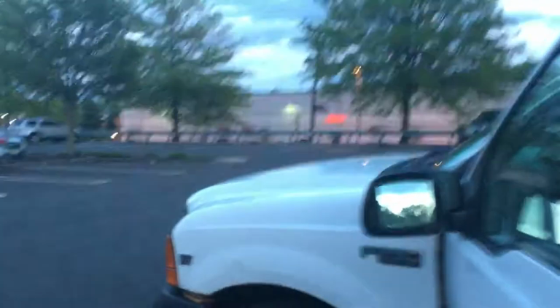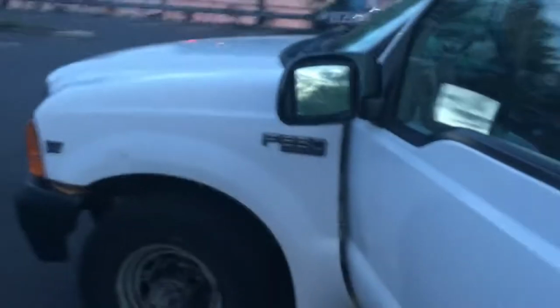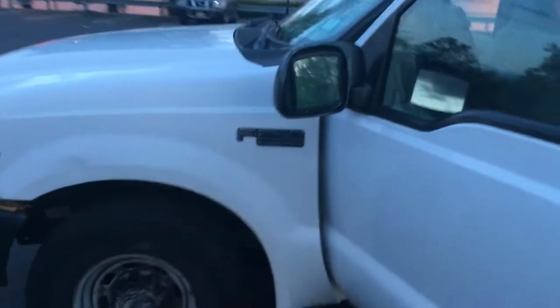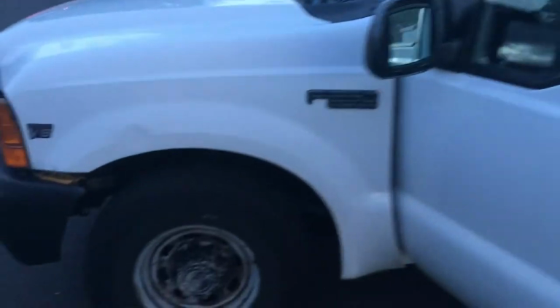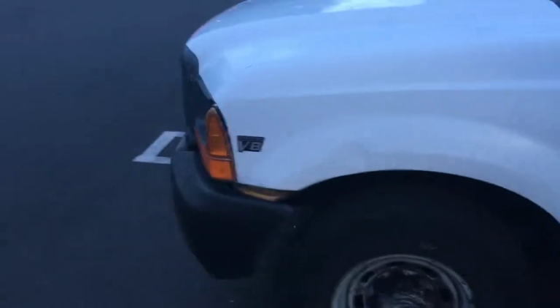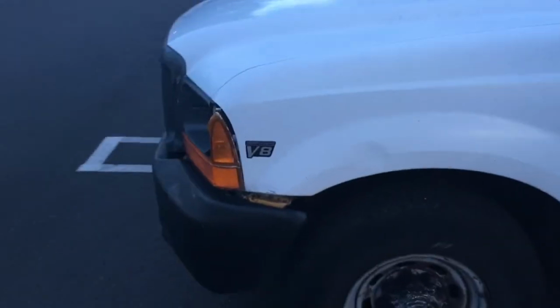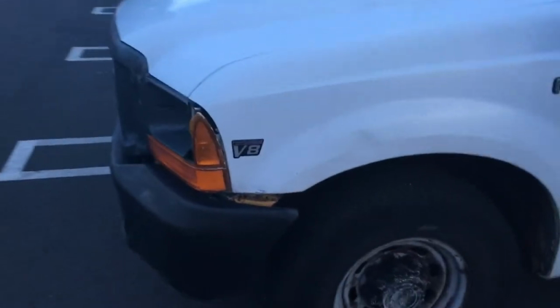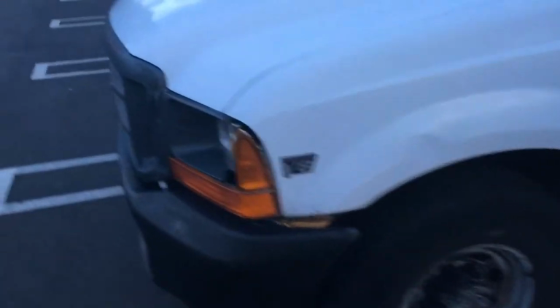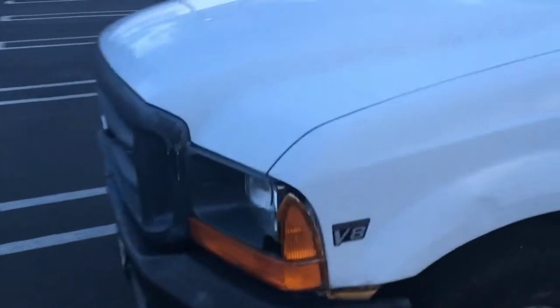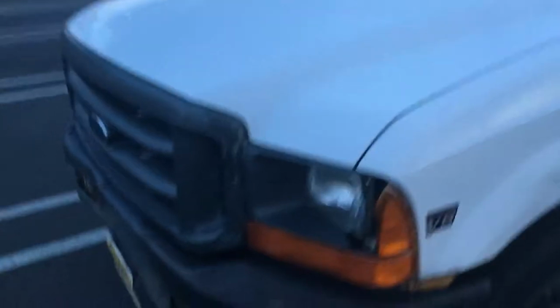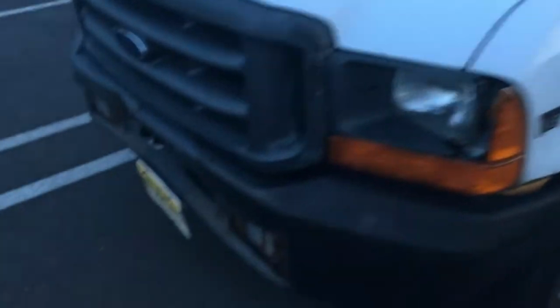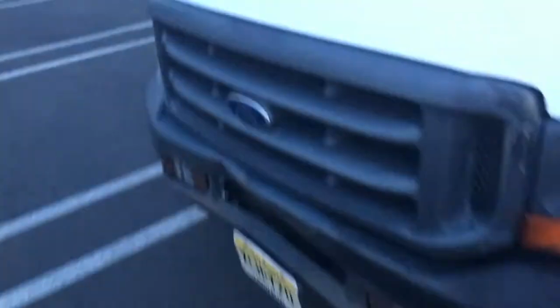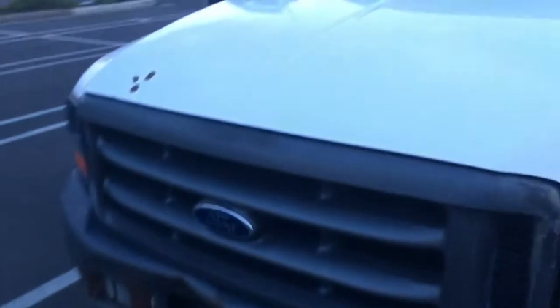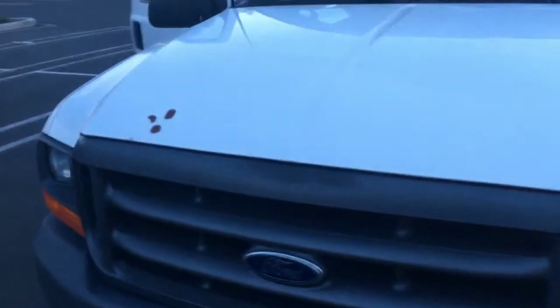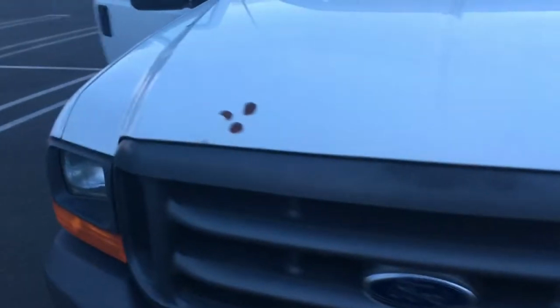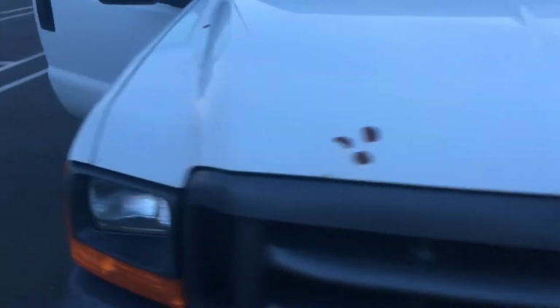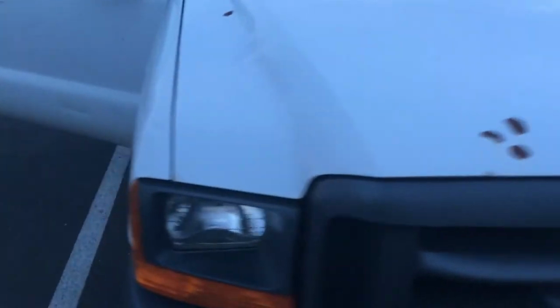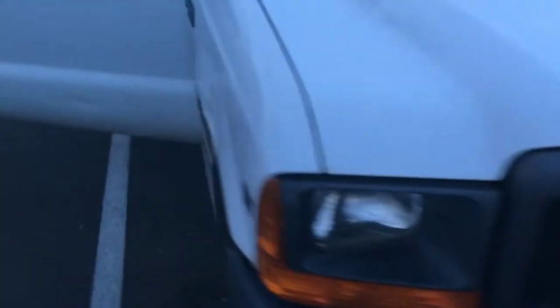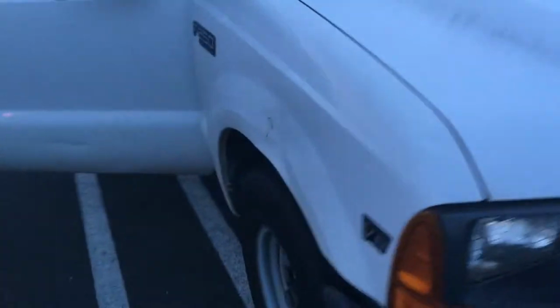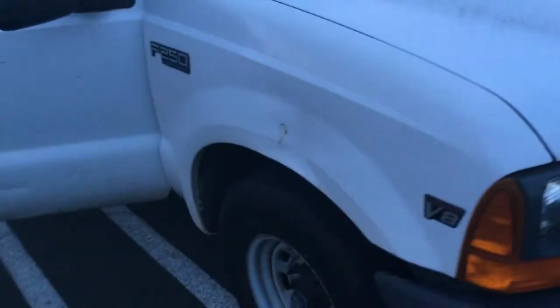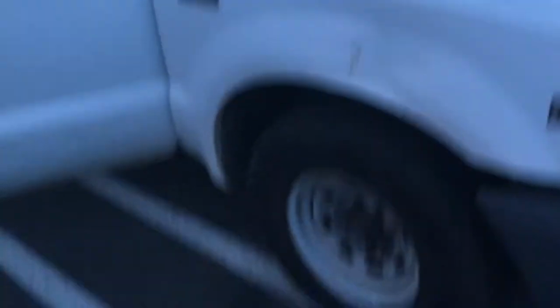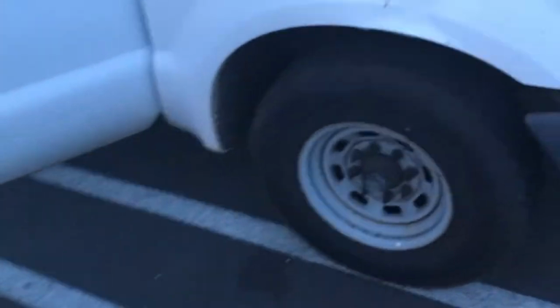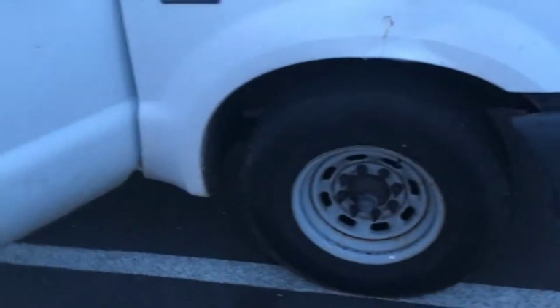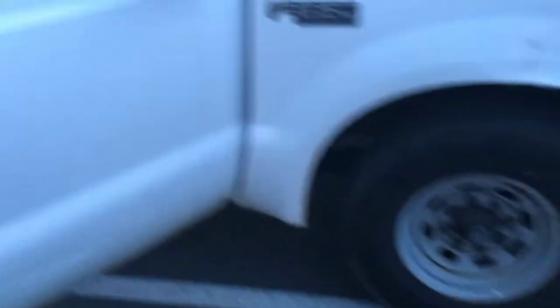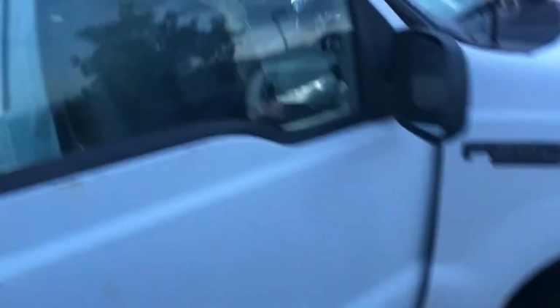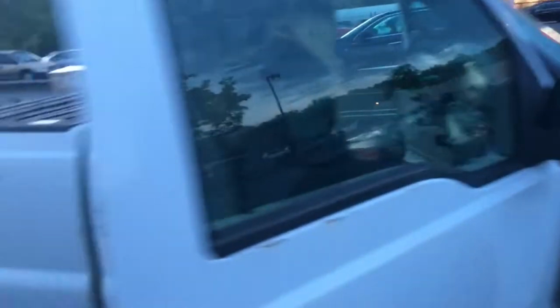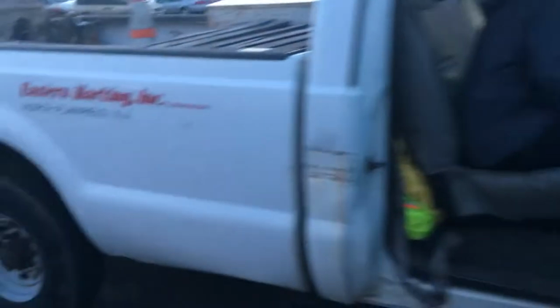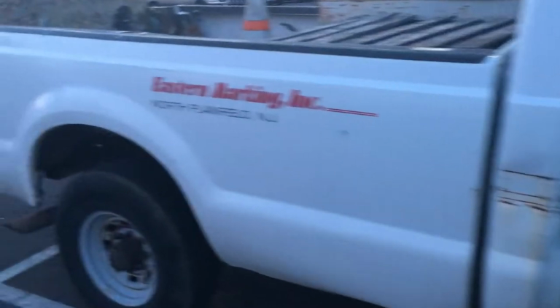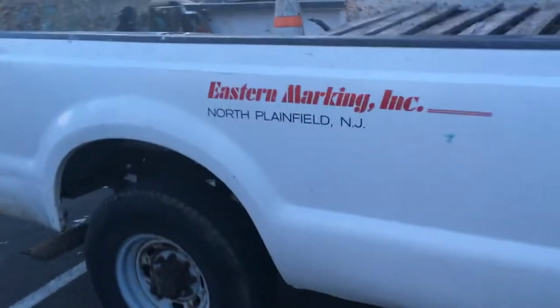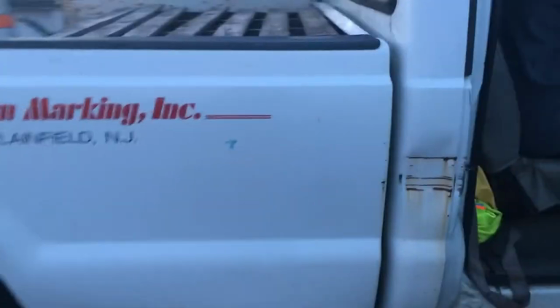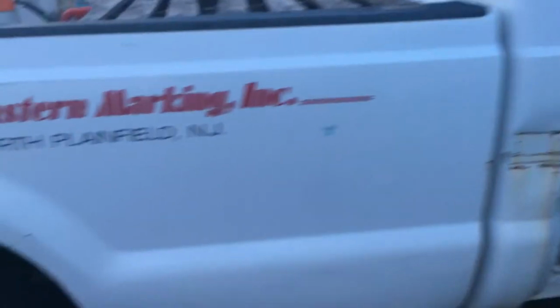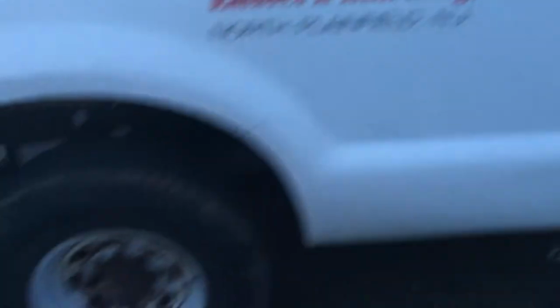Once again, it is a 1999 Ford F-250 XL. Really luxury package. Great rims. Great paint.